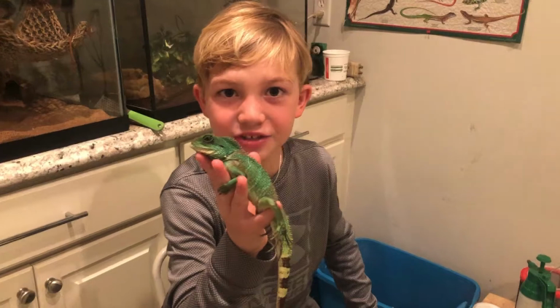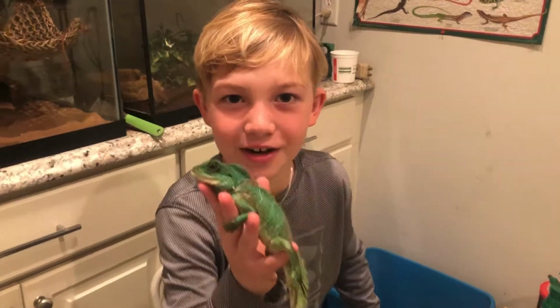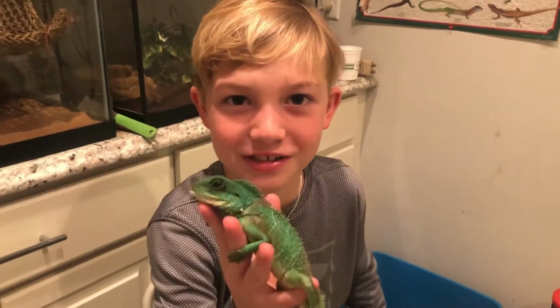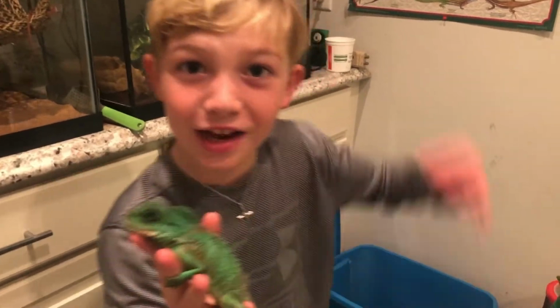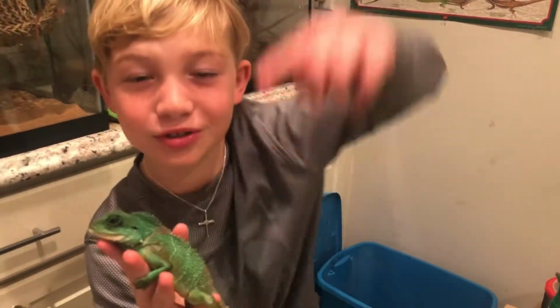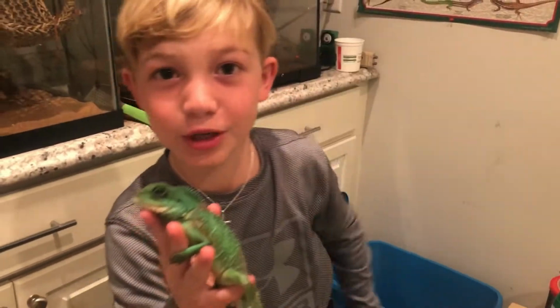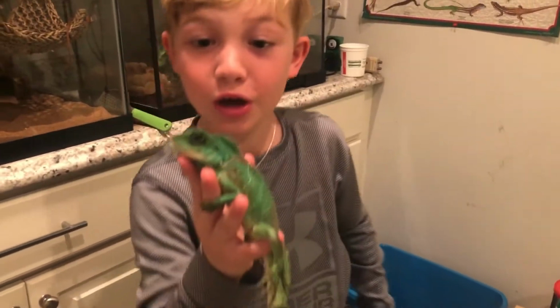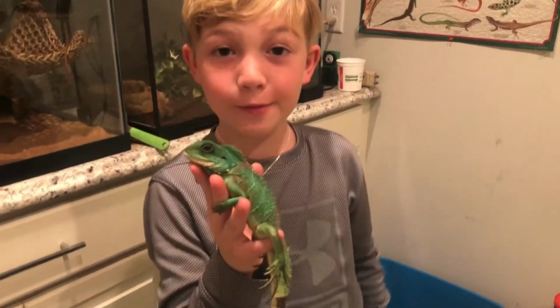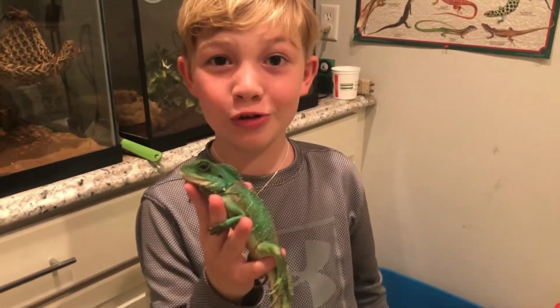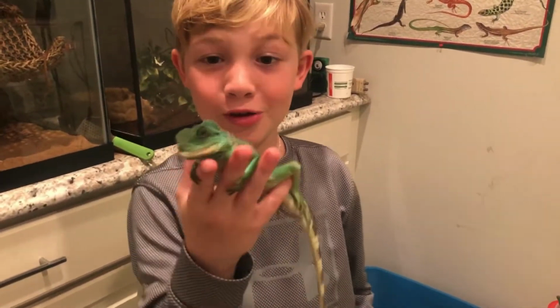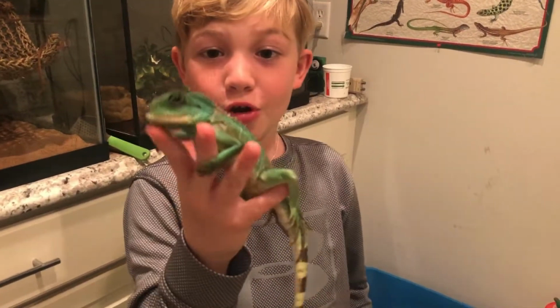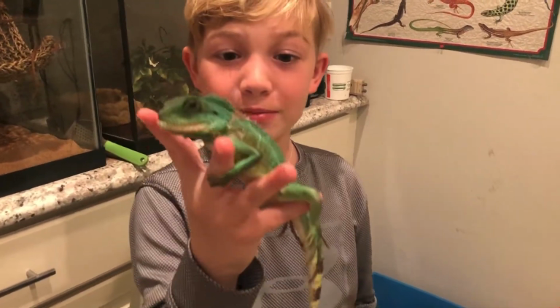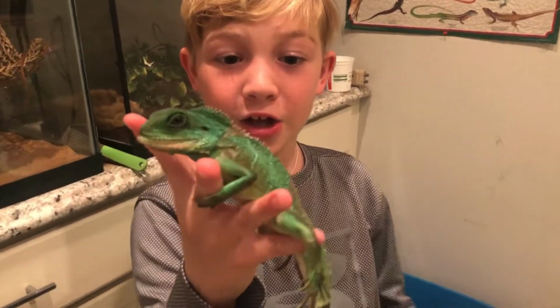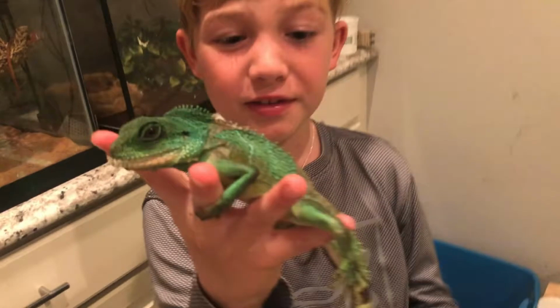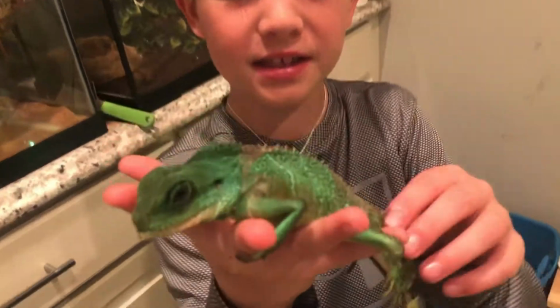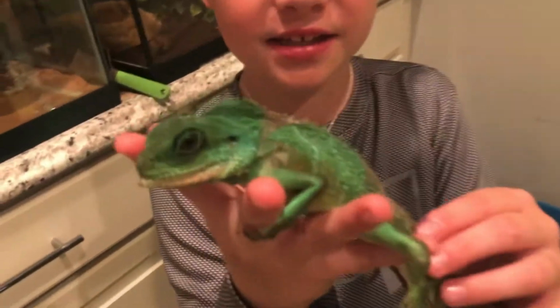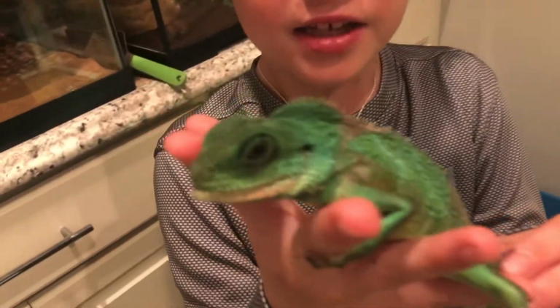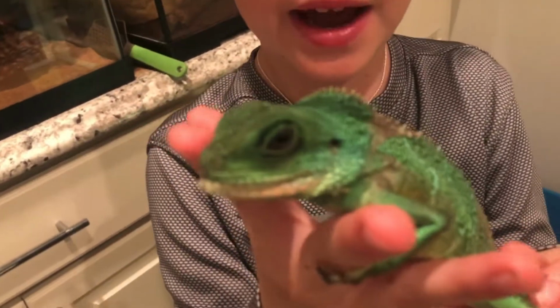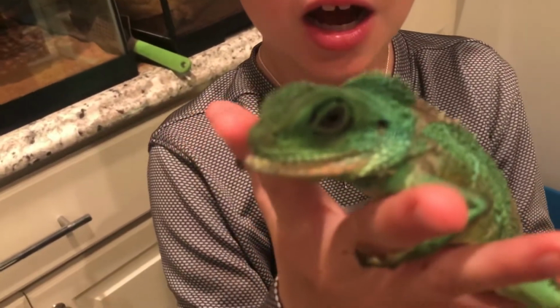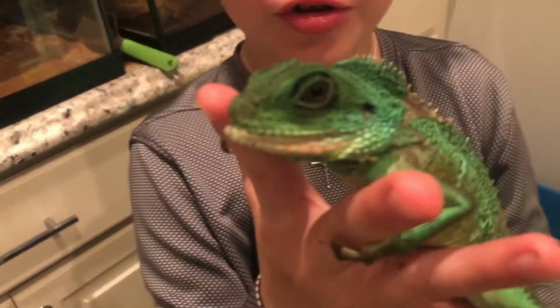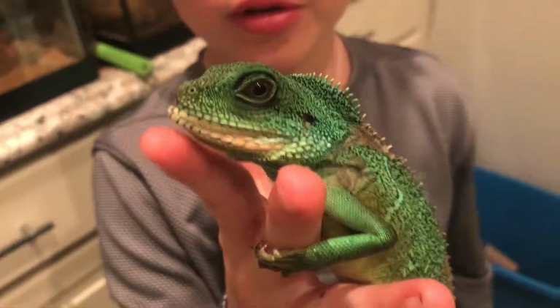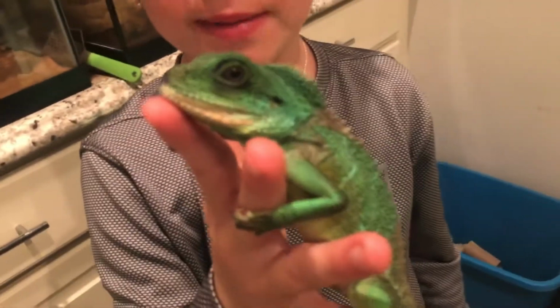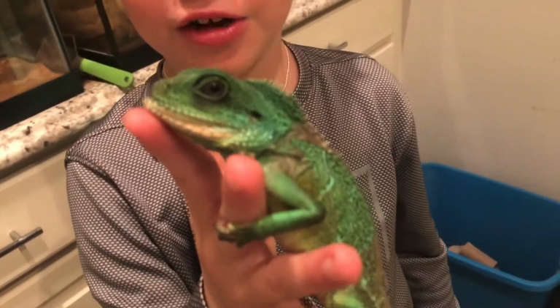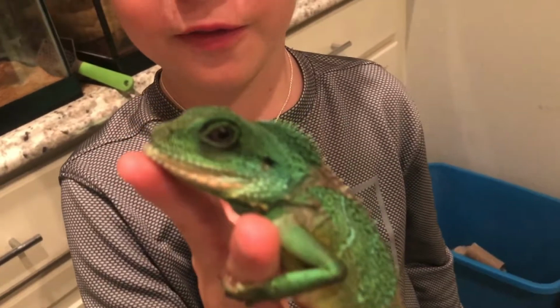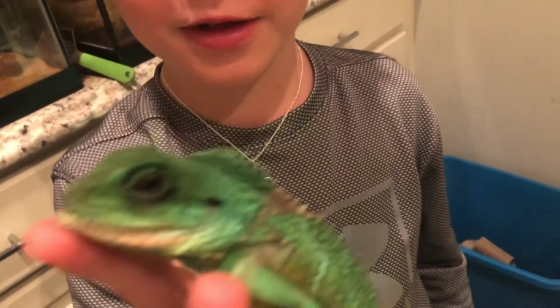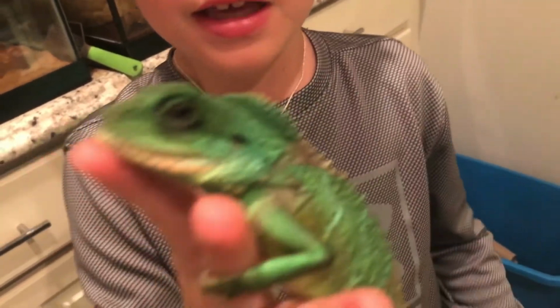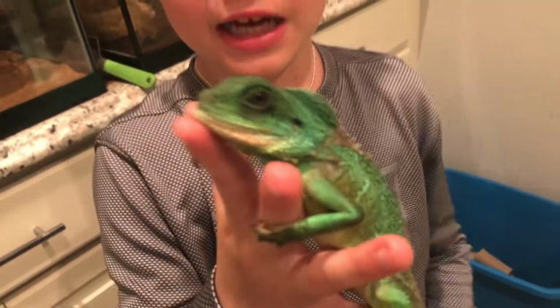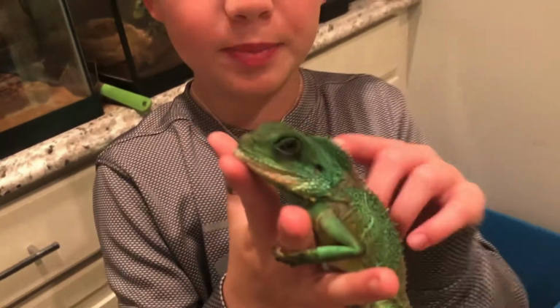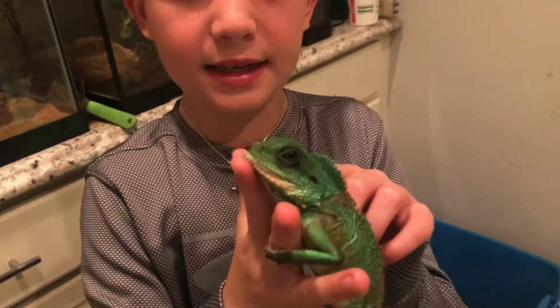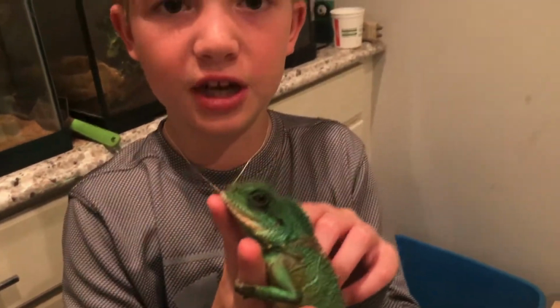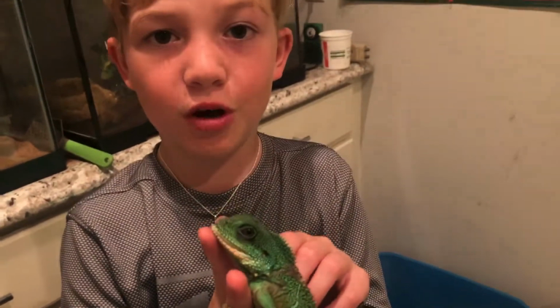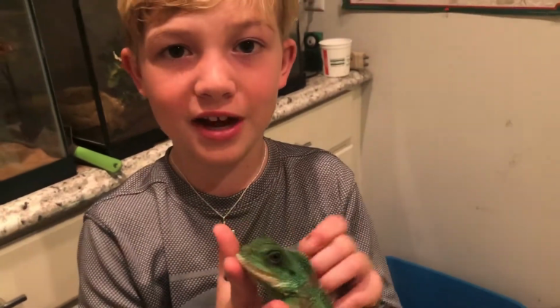Hi guys, Crocodile Carson. Today I'm going to do something really cool — I'm going to be showing you my new reptile. This is Spike, our new reptile to the family. Spike is a Chinese water dragon.